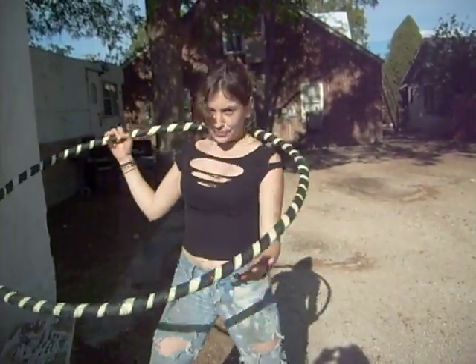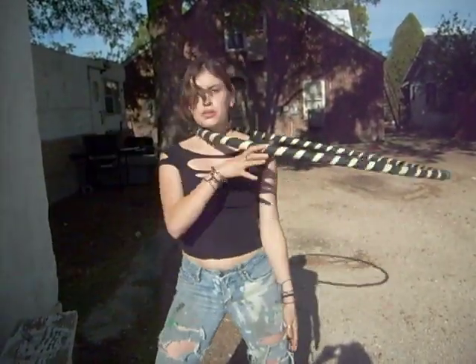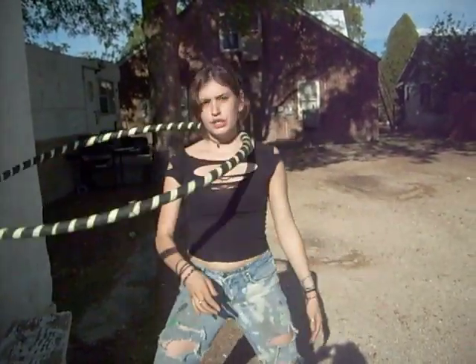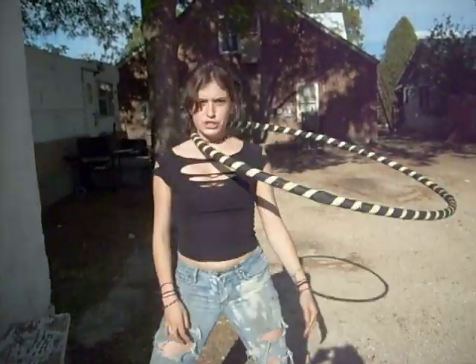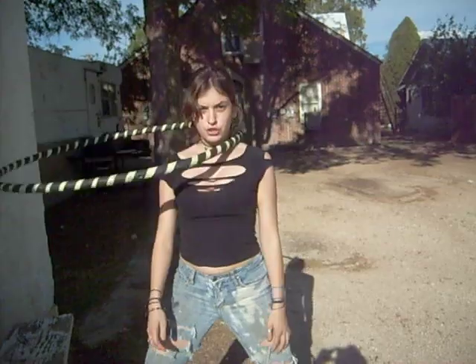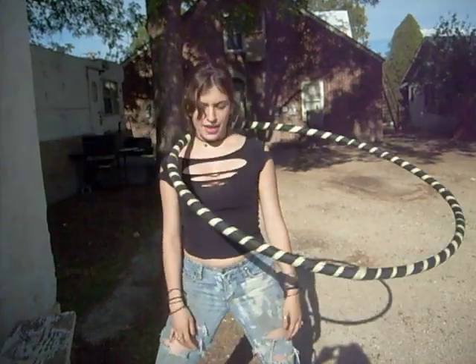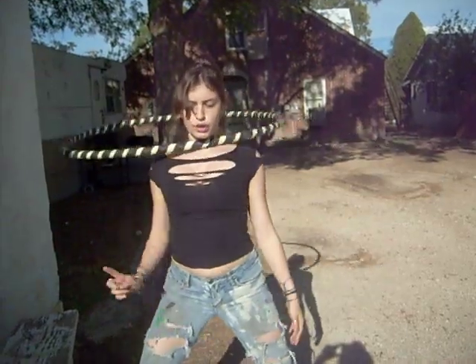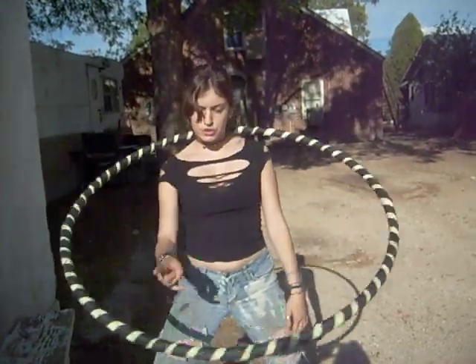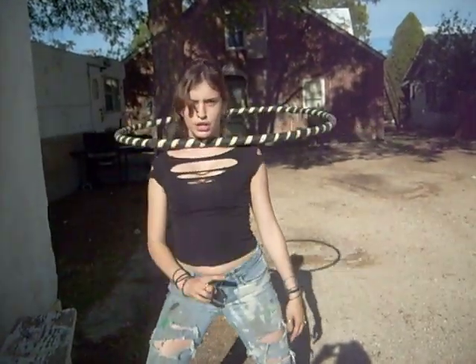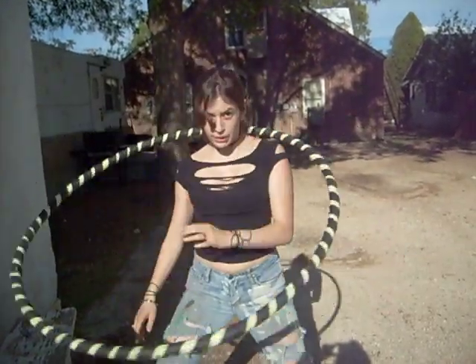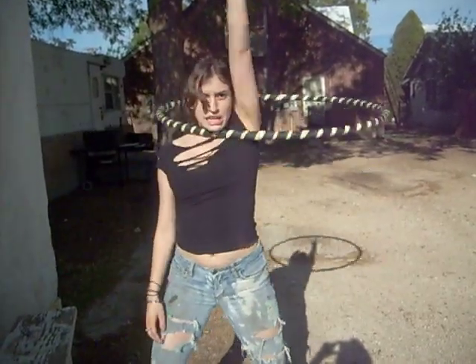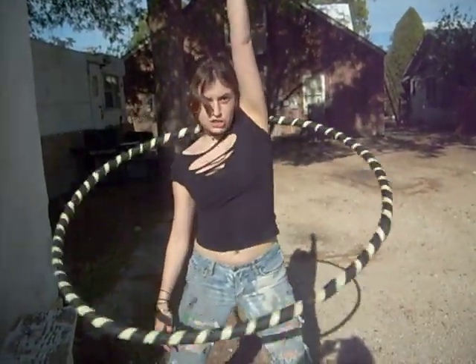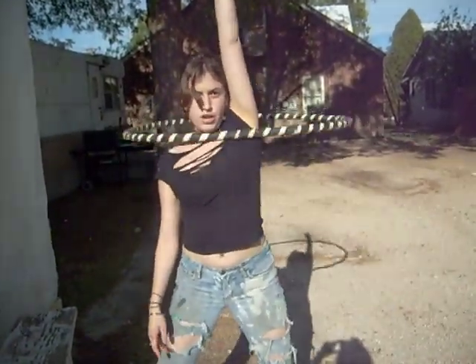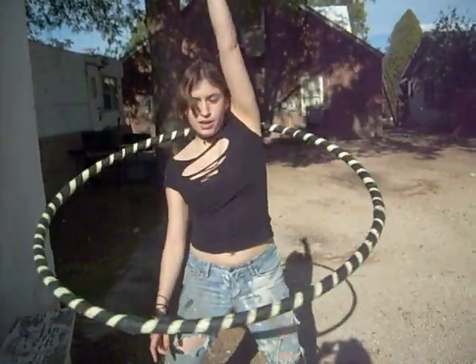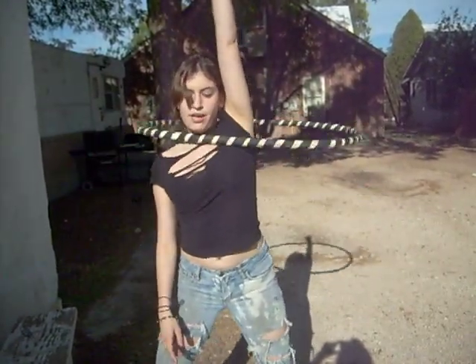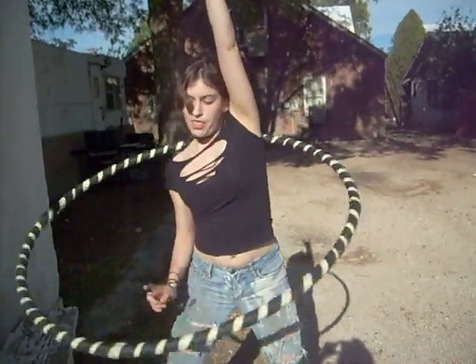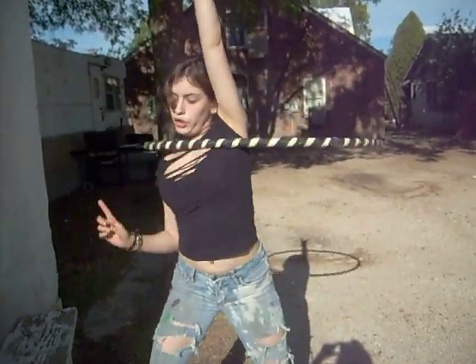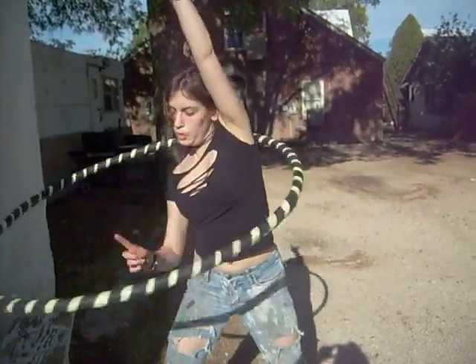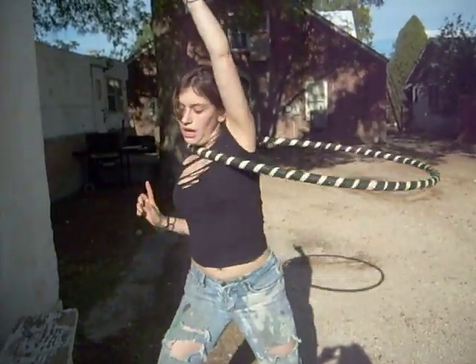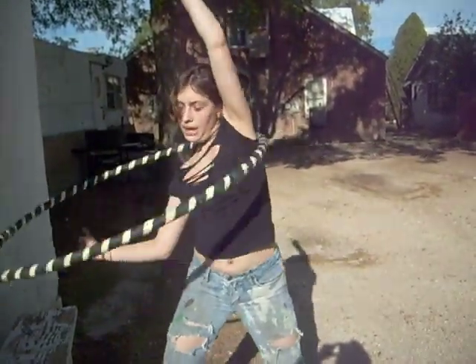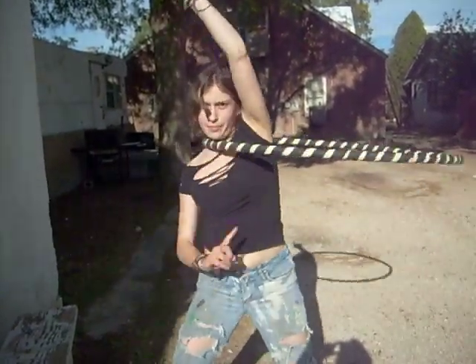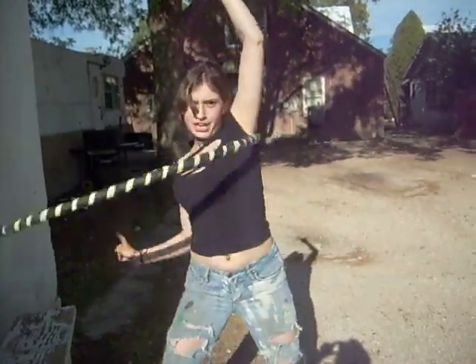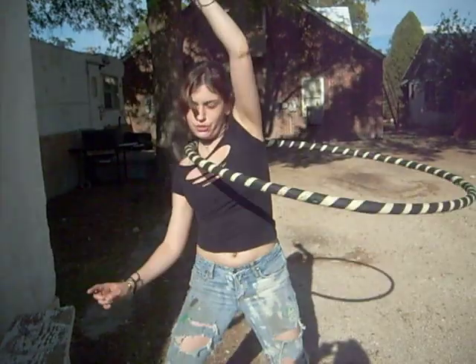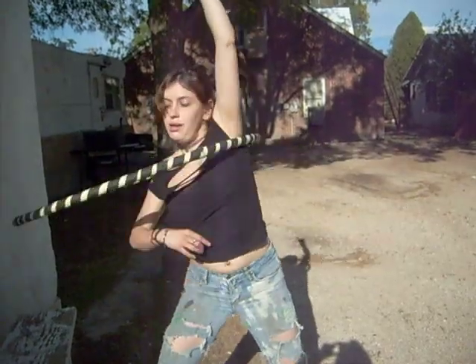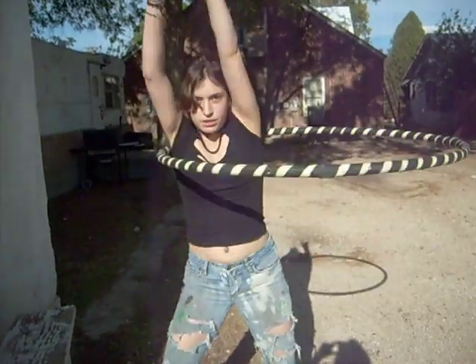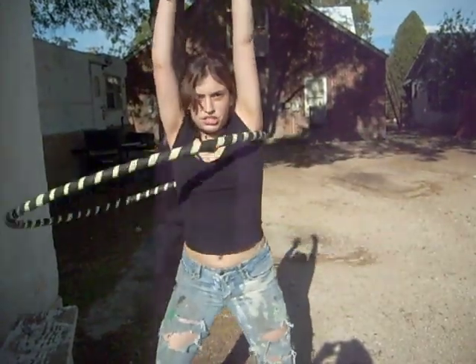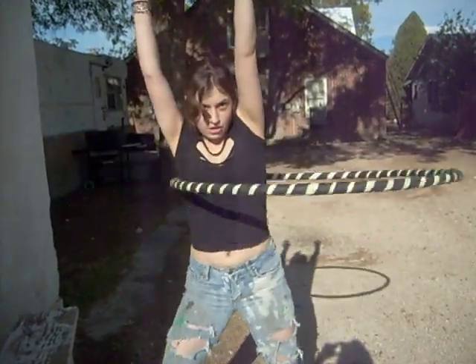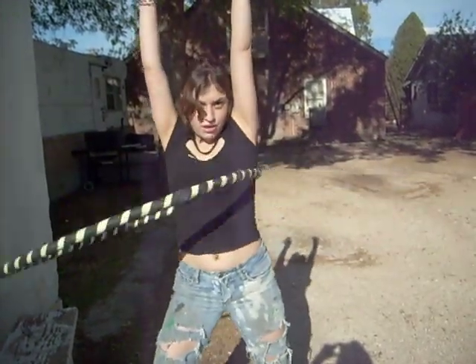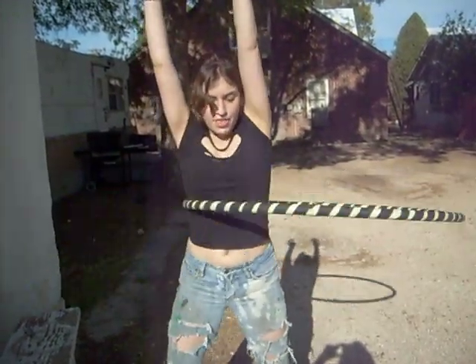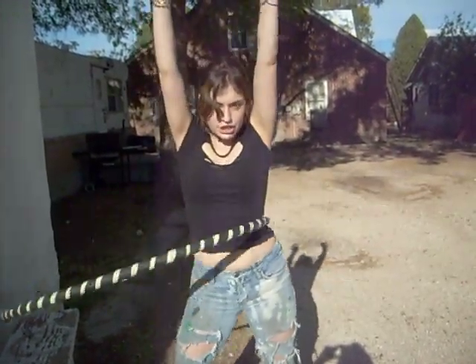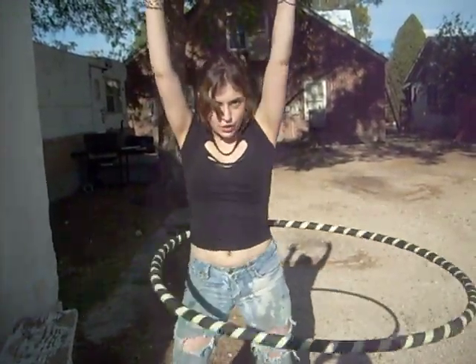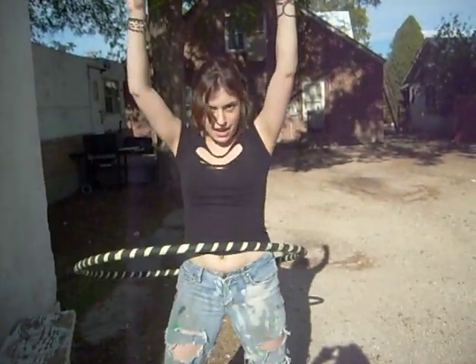Alright, so I want you to try that: when the hoop's in front of you — teacher! And then when the hoop's coming up from behind you — teacher! And then it's going to go down.